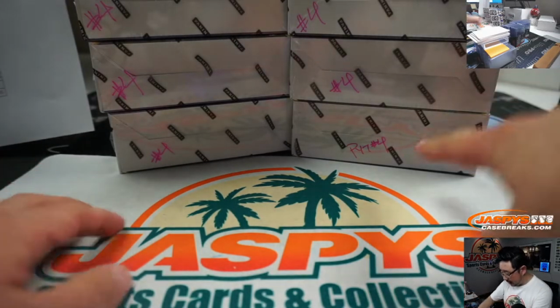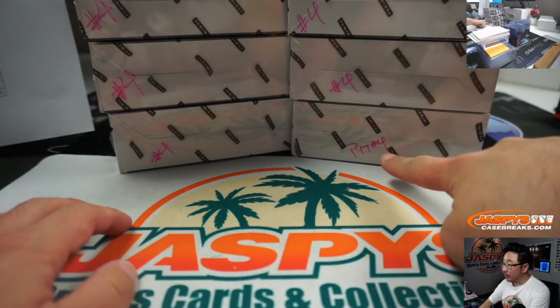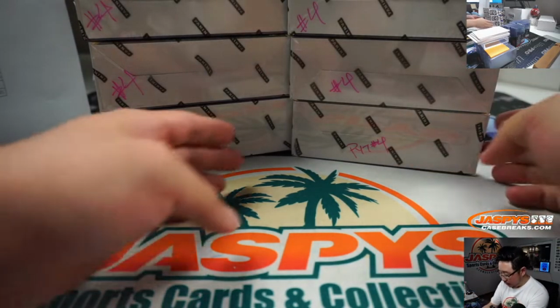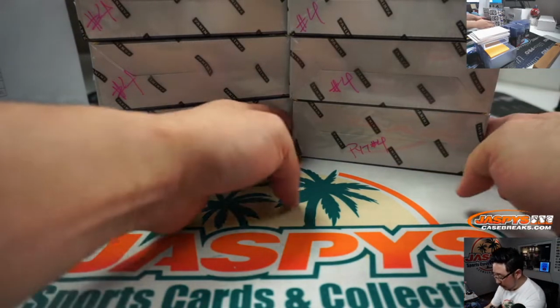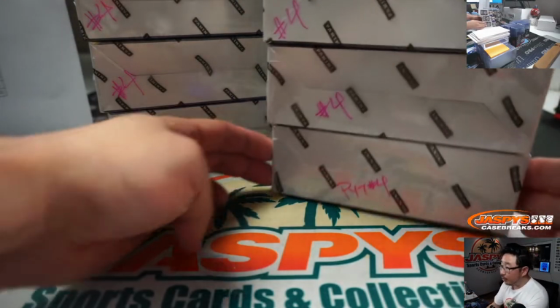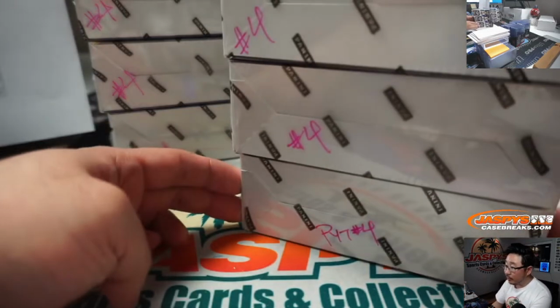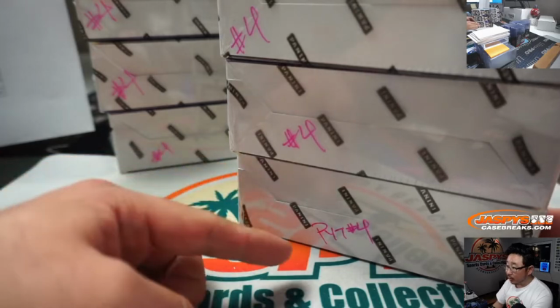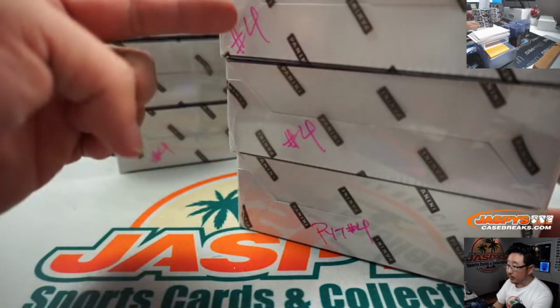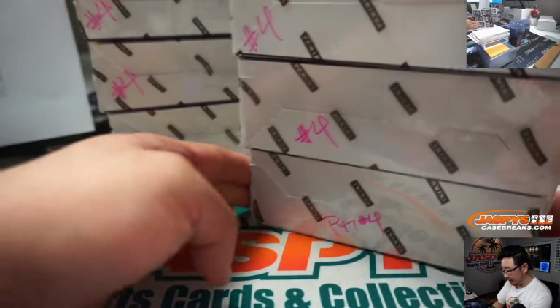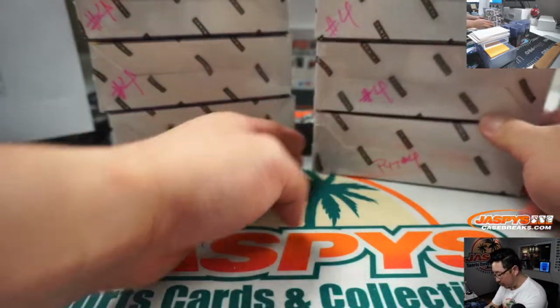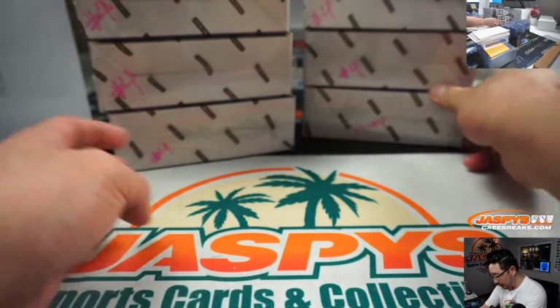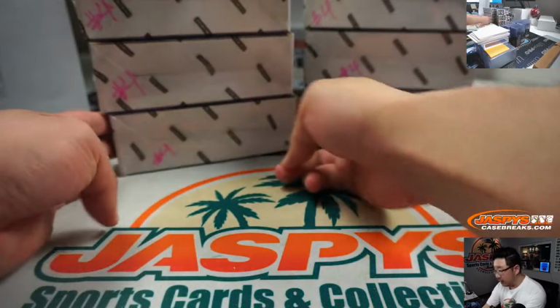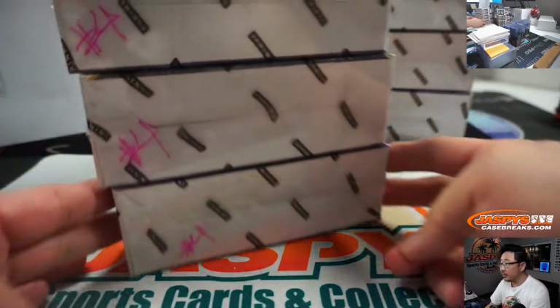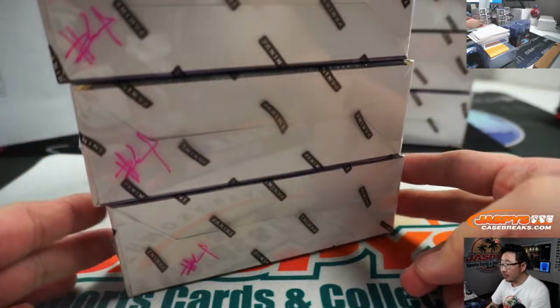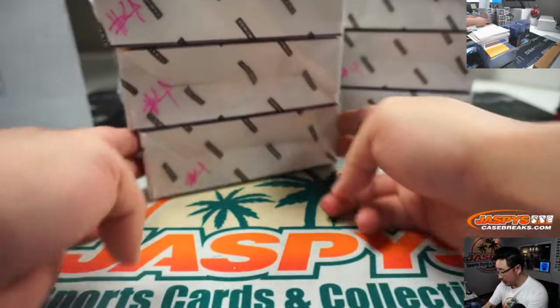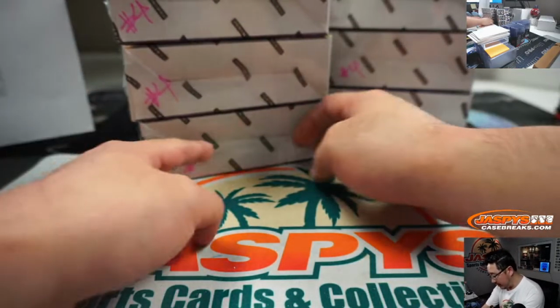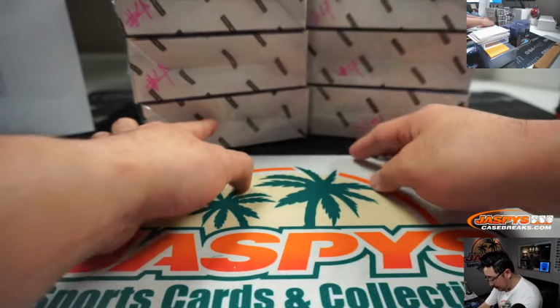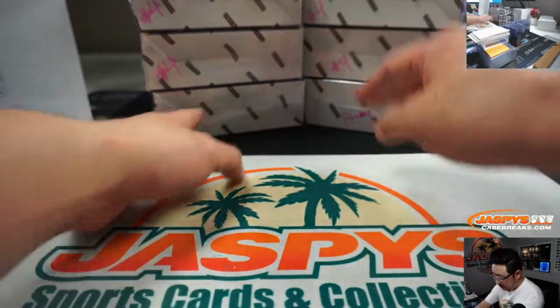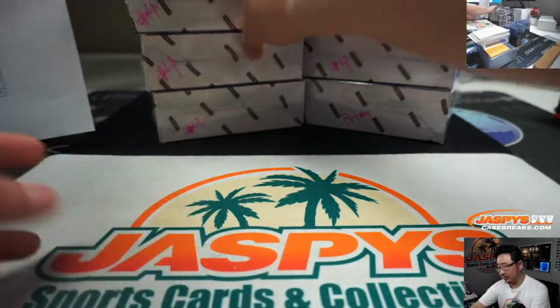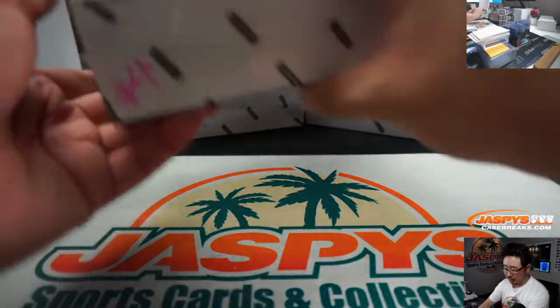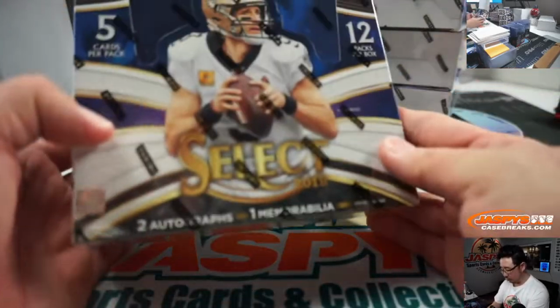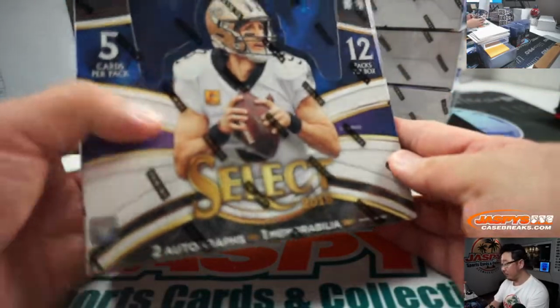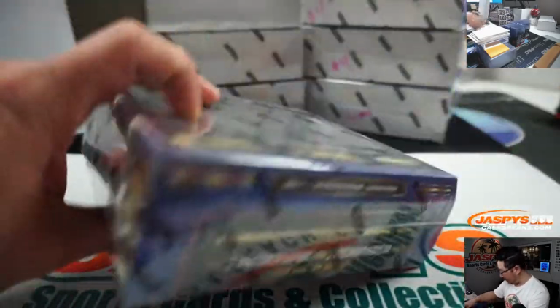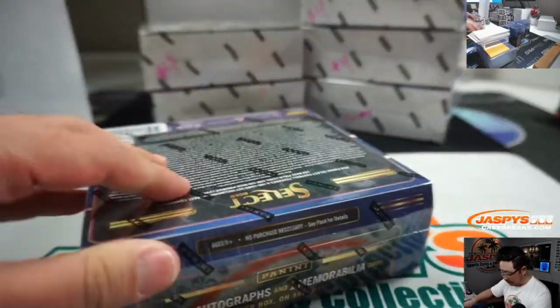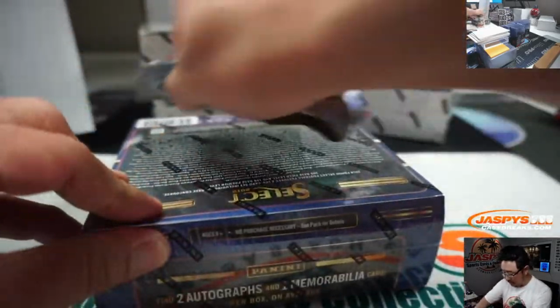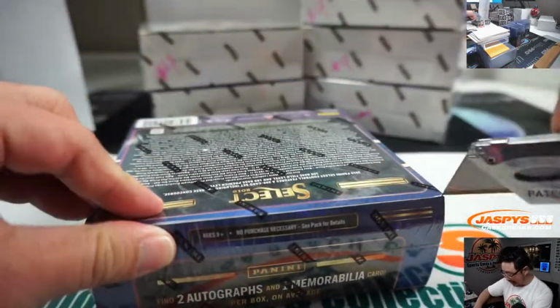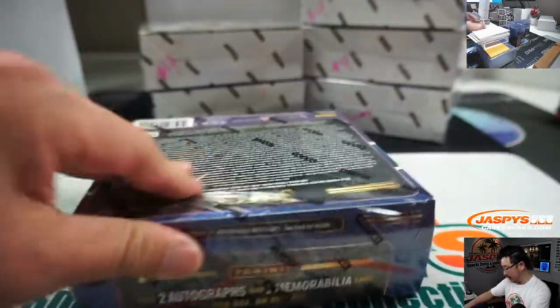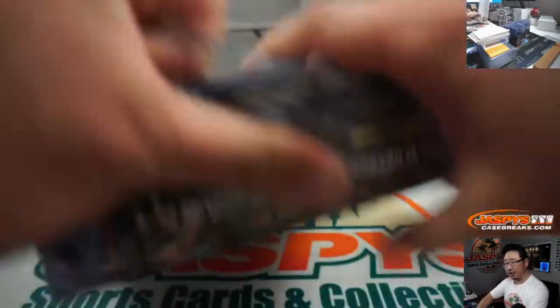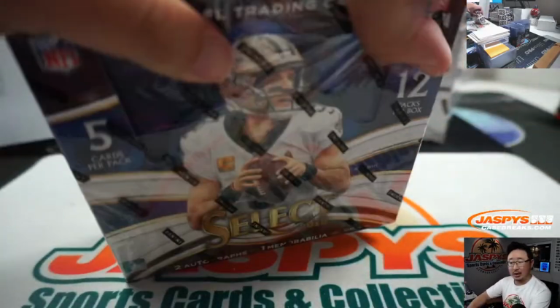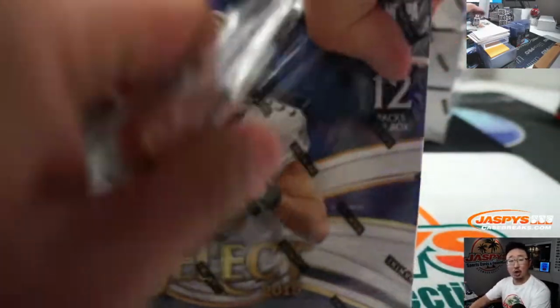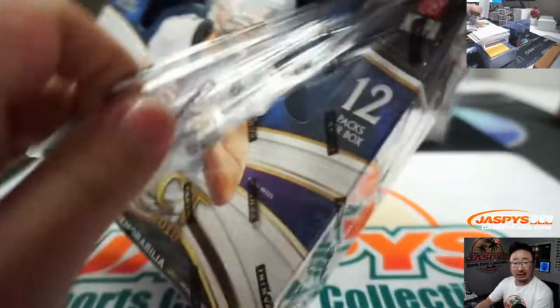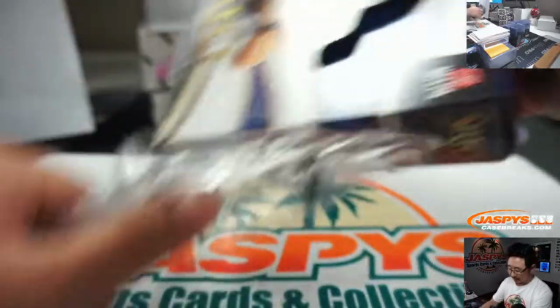So remember in the previous break, break number three, I marked this pick your team four. So these are all number fours right here. Two autographs, one memorabilia per box on average. Good luck everyone.